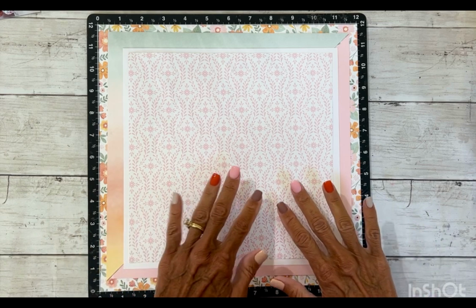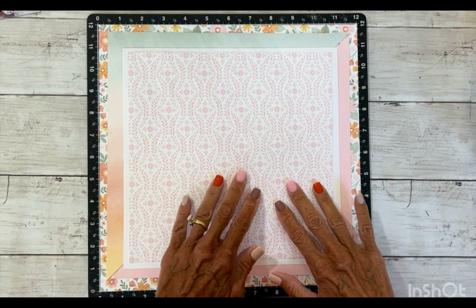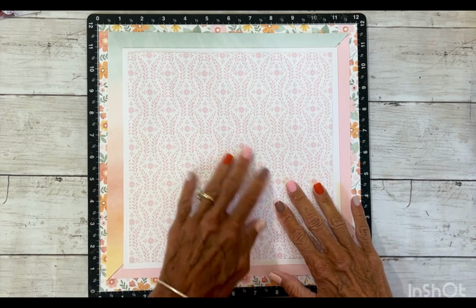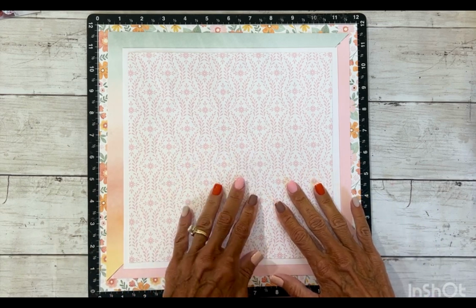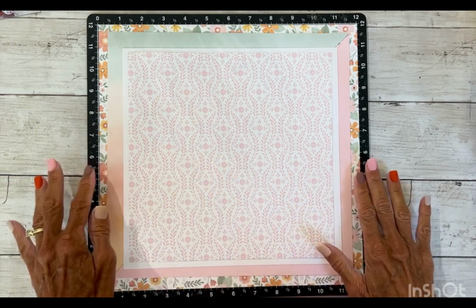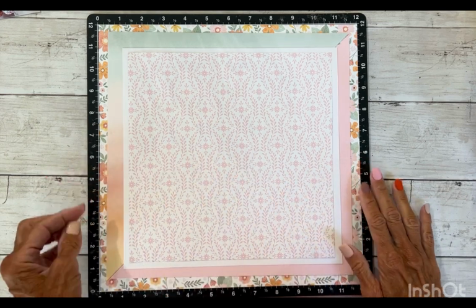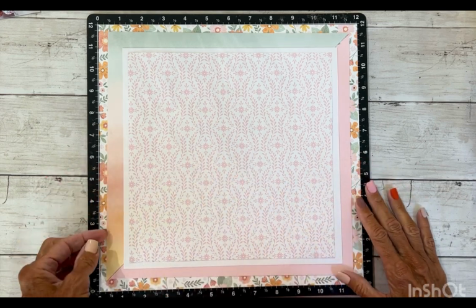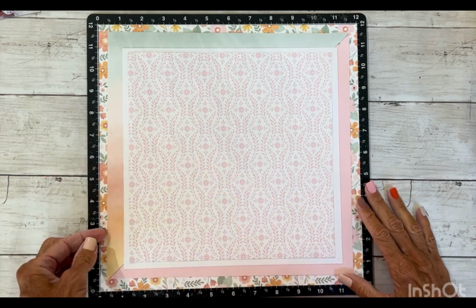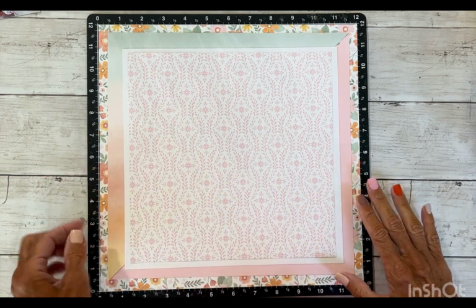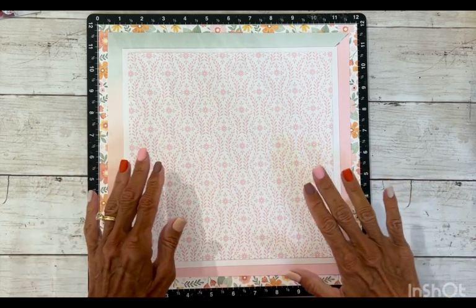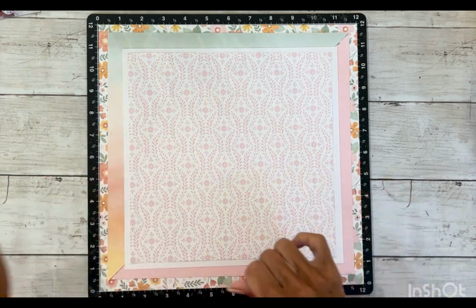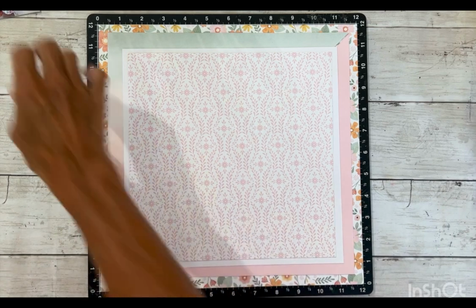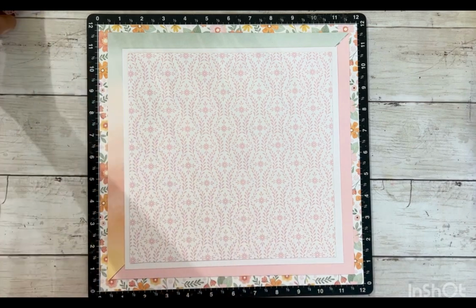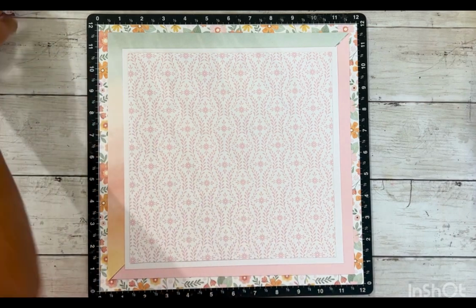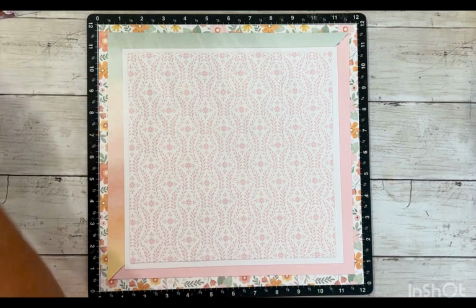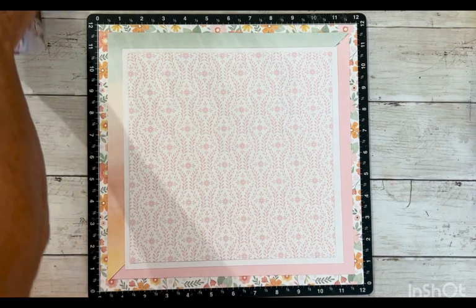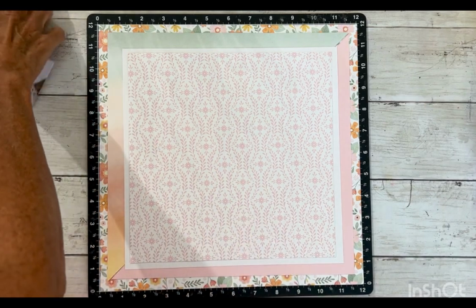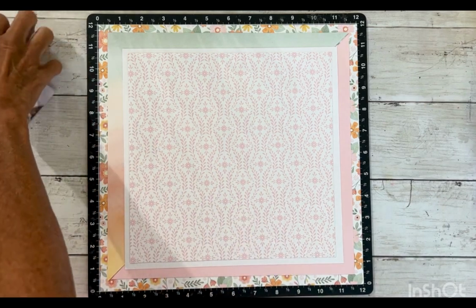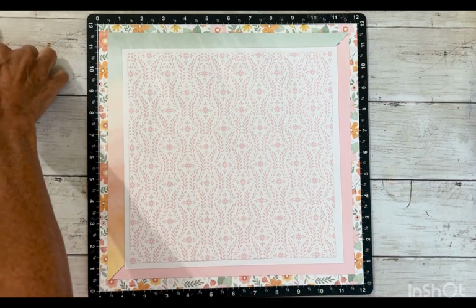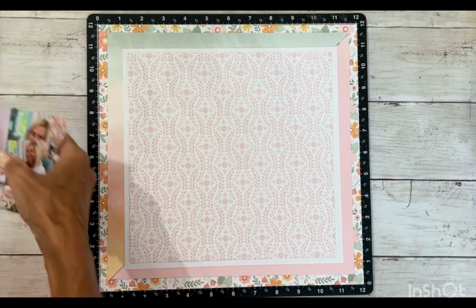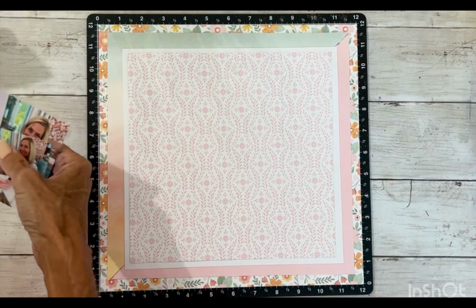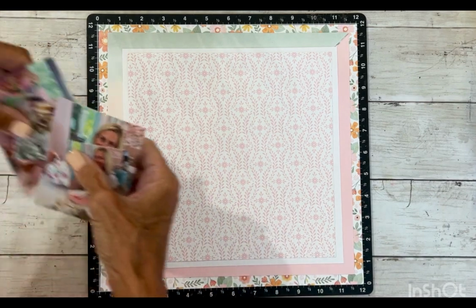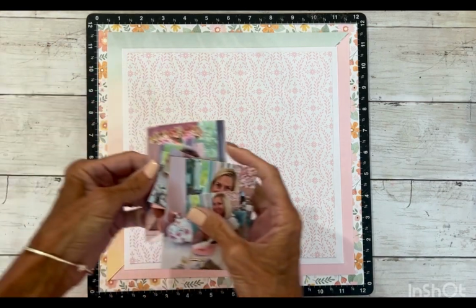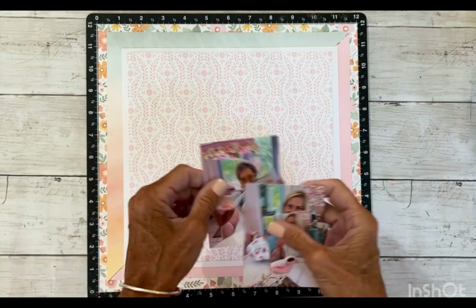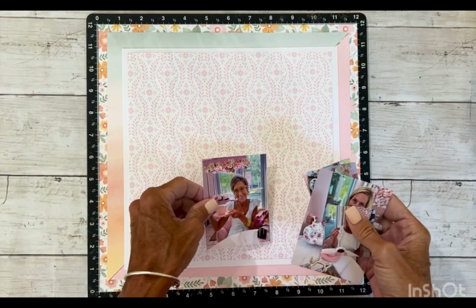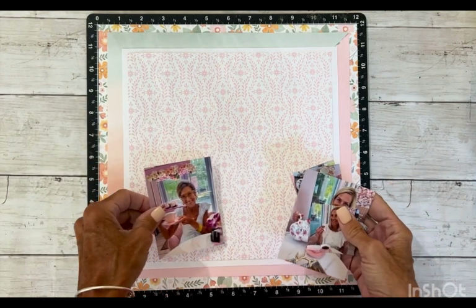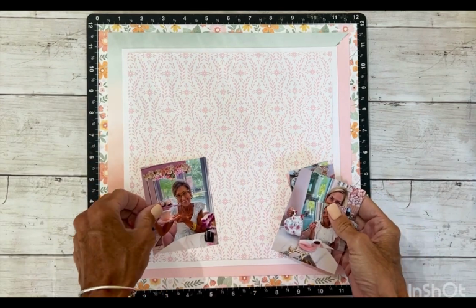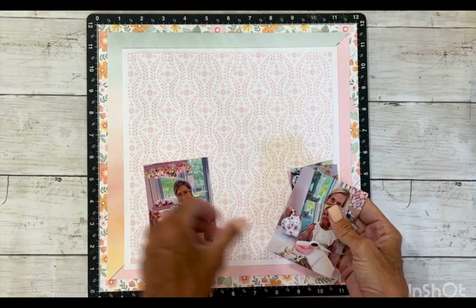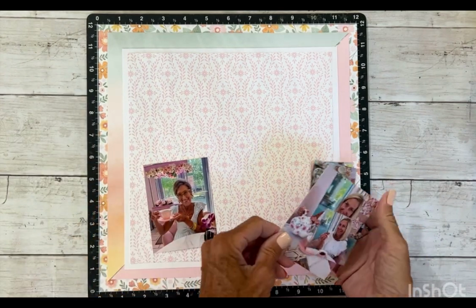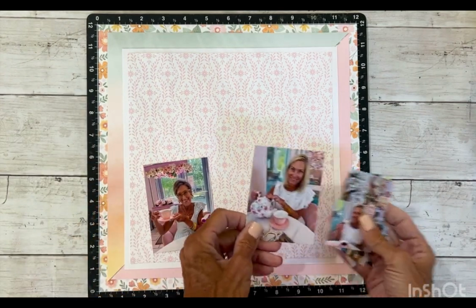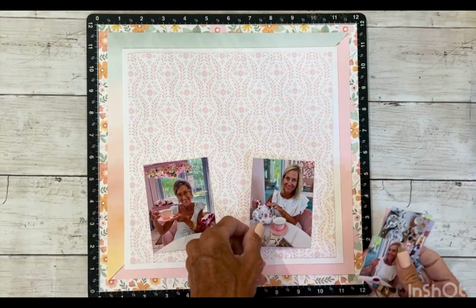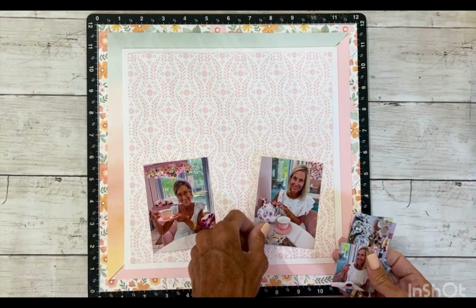I wouldn't have thought to pair Daisy Daisy with Memory Lane, but I really like it because when I put my photos up on it, I think it really accents very nicely.